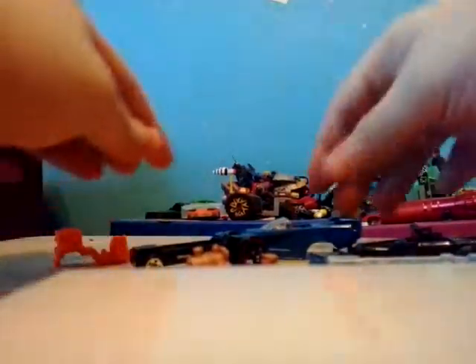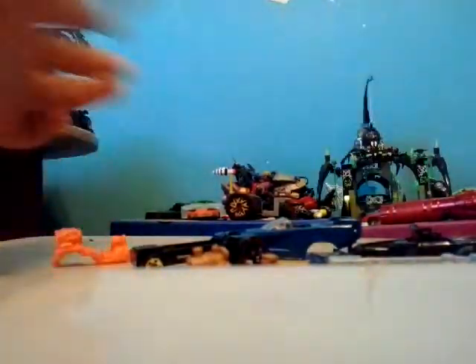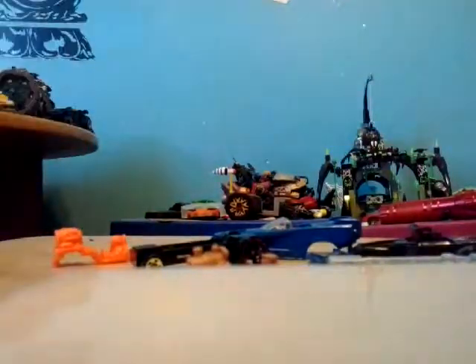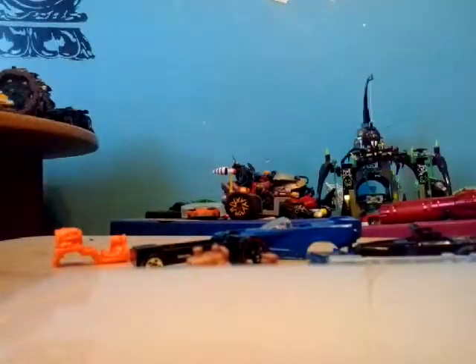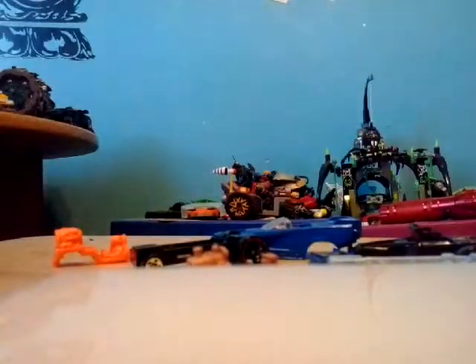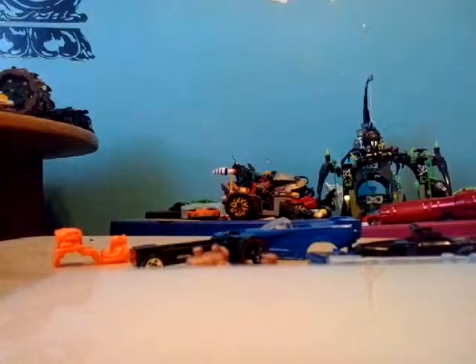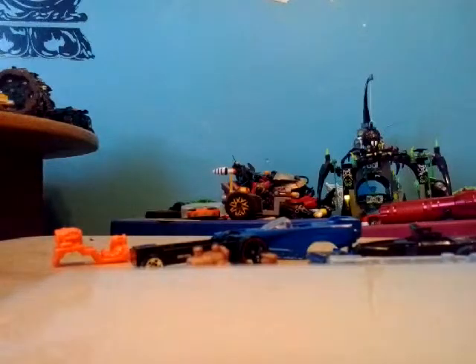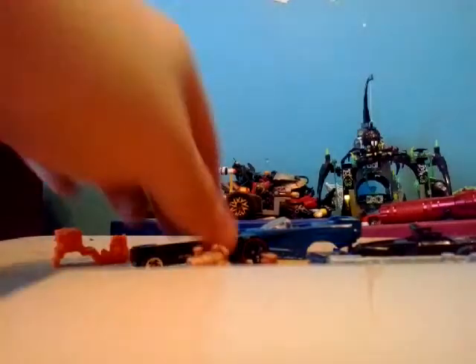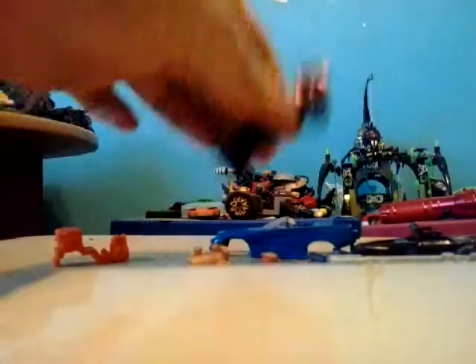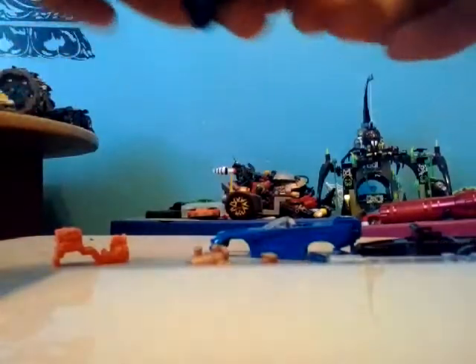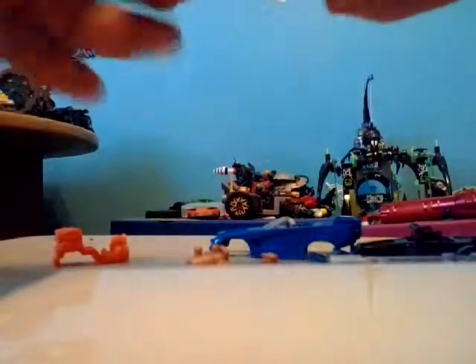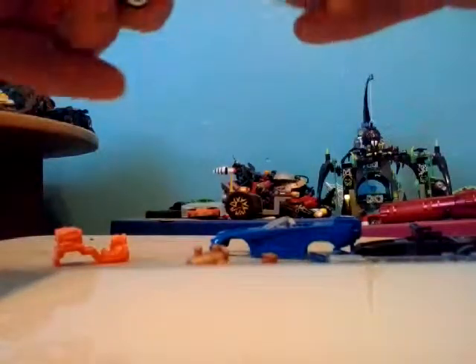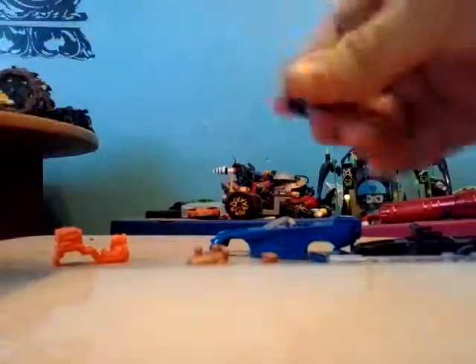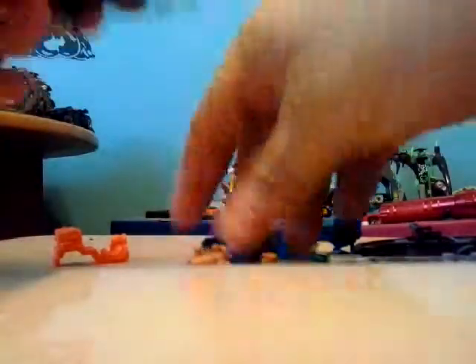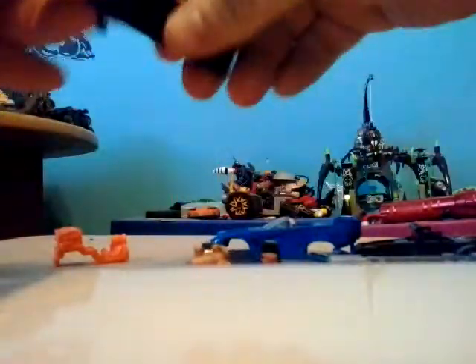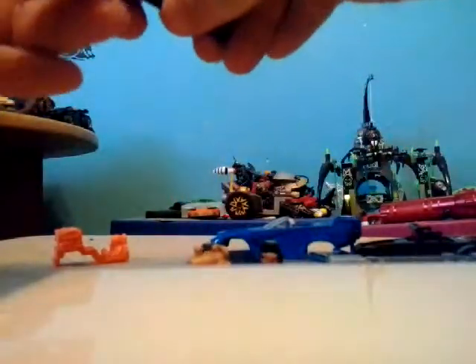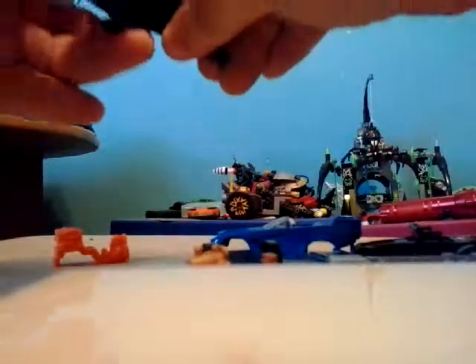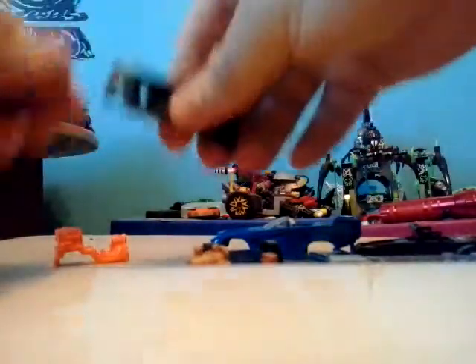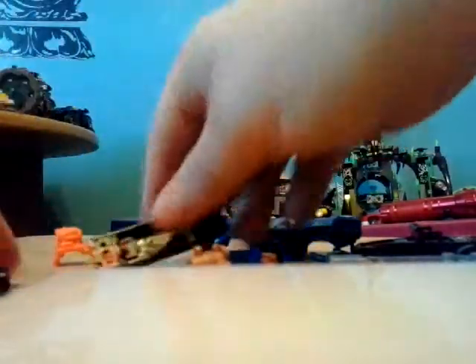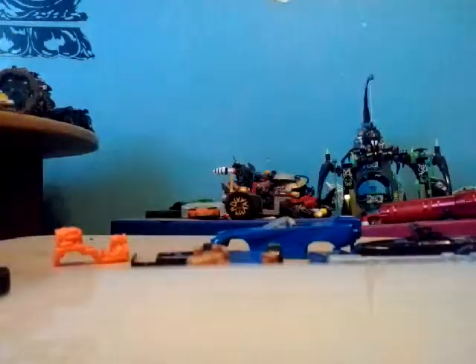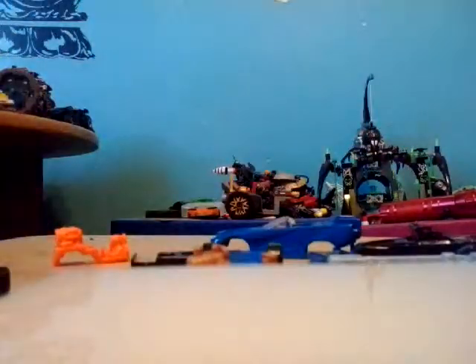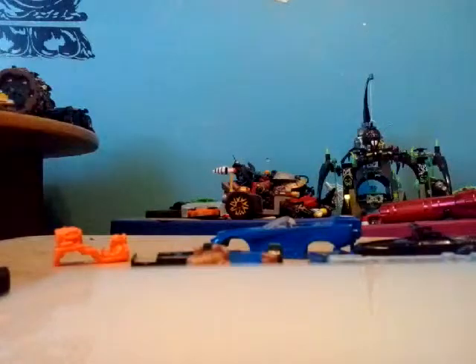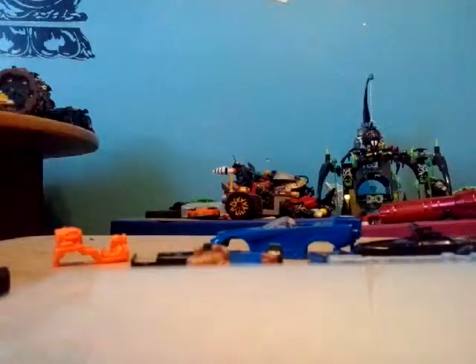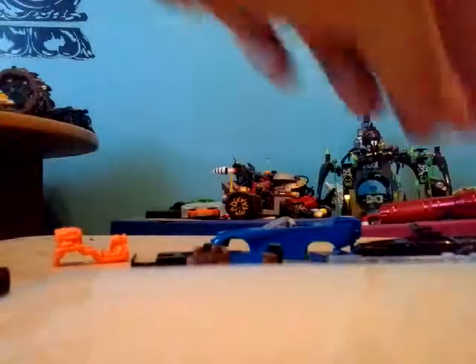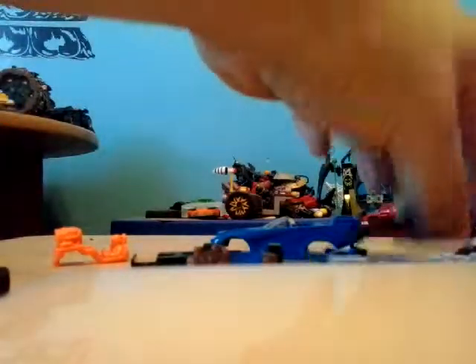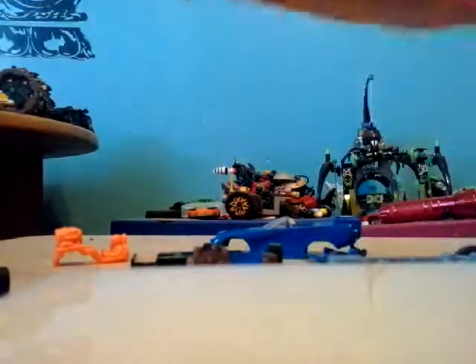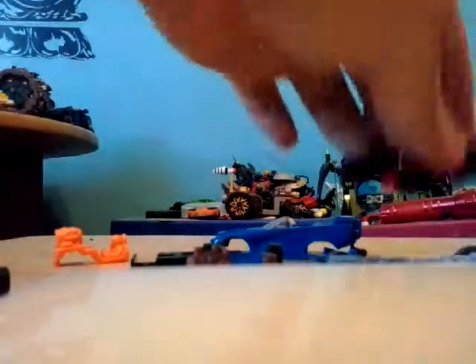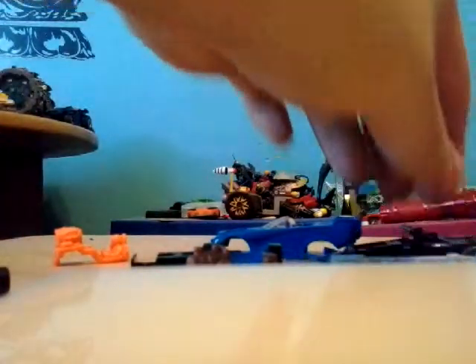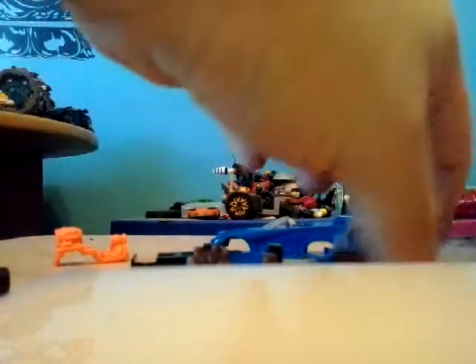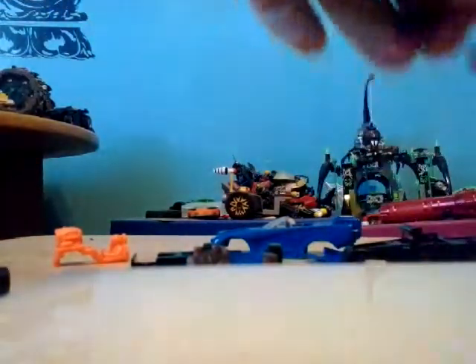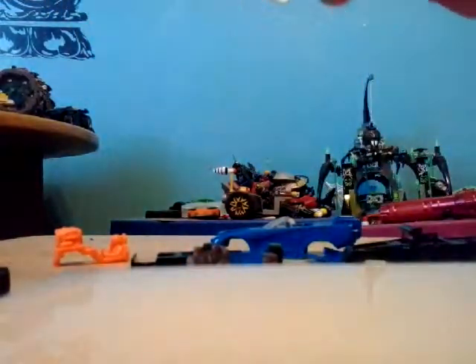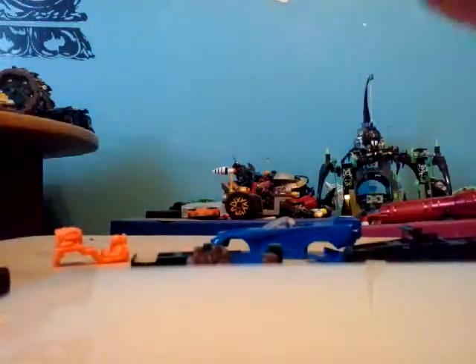Do you guys remember the Custom Motors that Hot Wheels came out with all those years ago? I own a few of the Hot Custom Motor sets, but I can't find them anywhere.